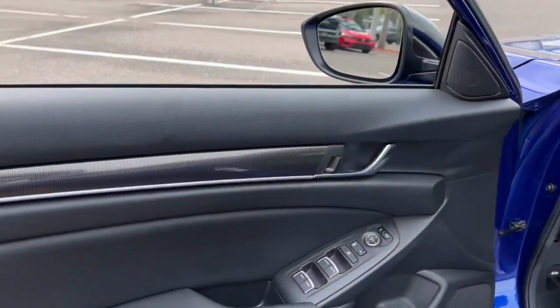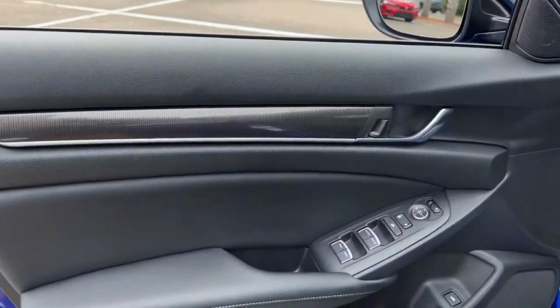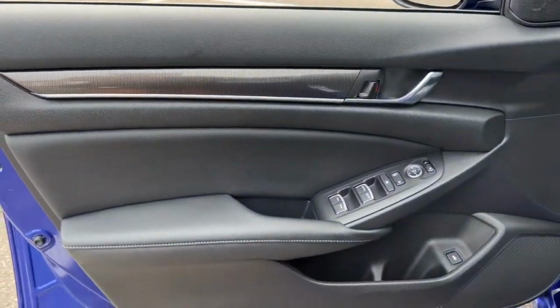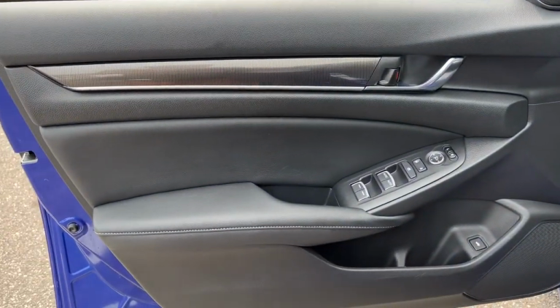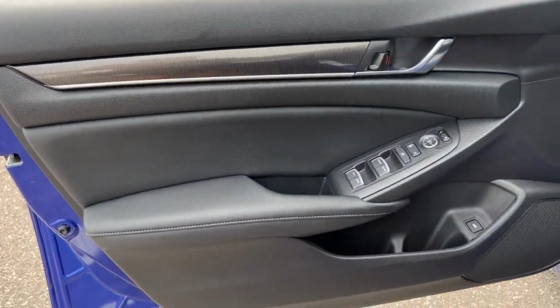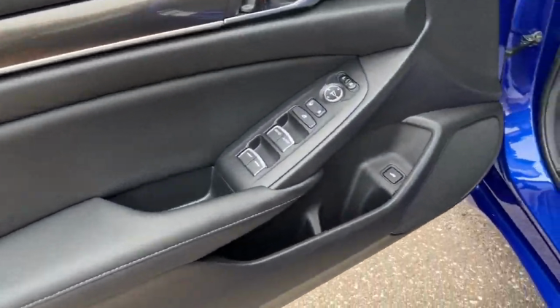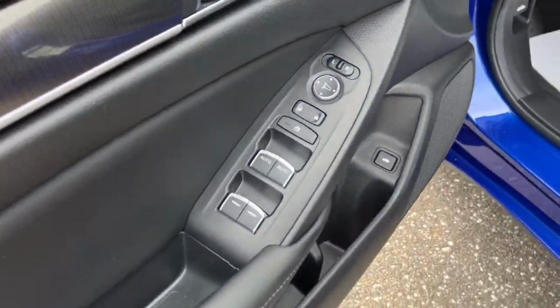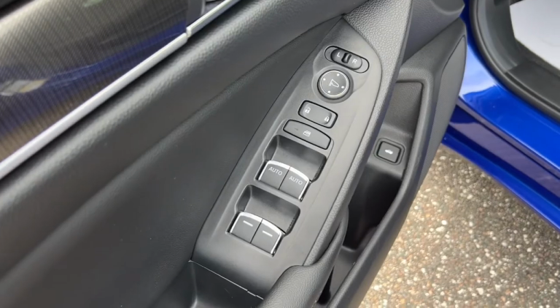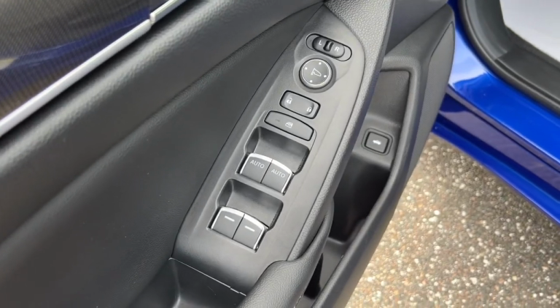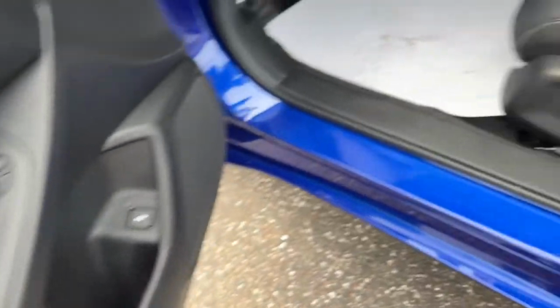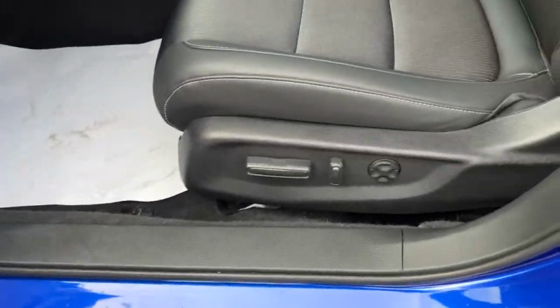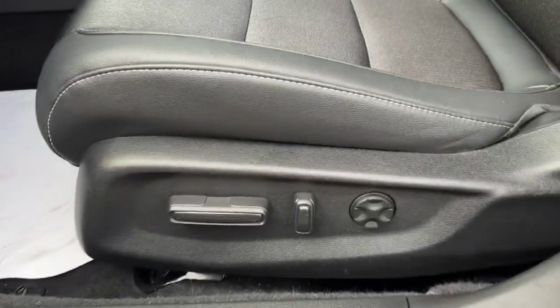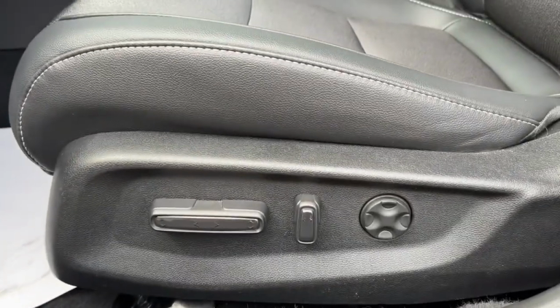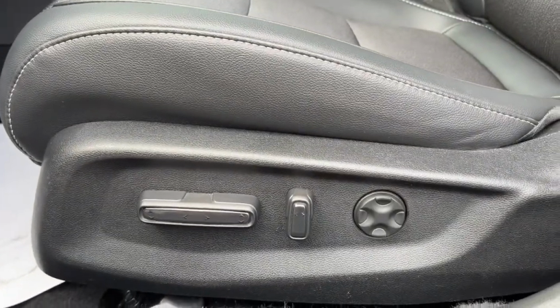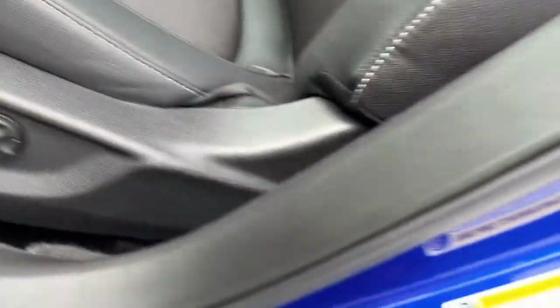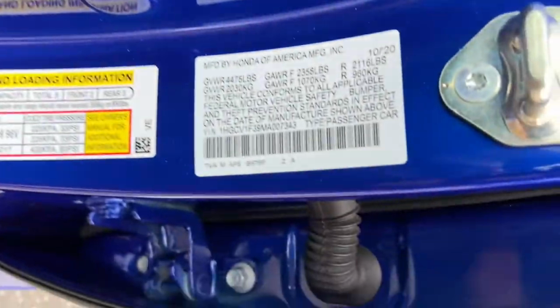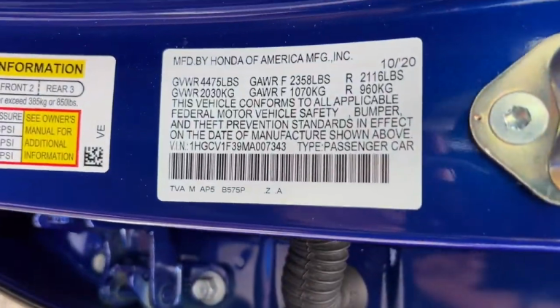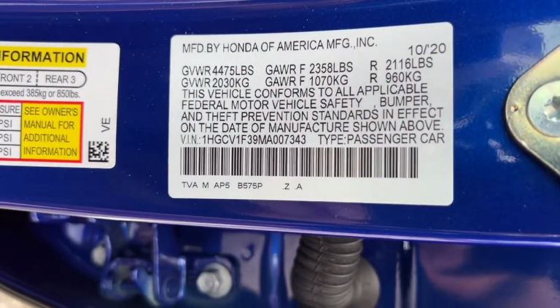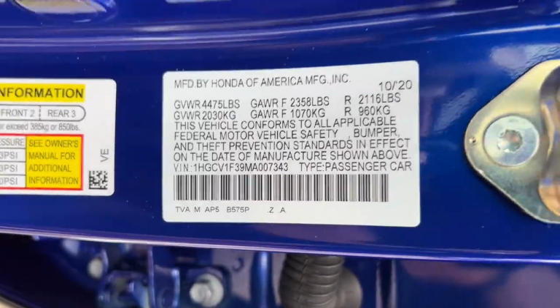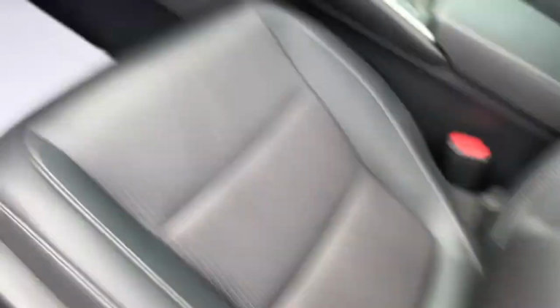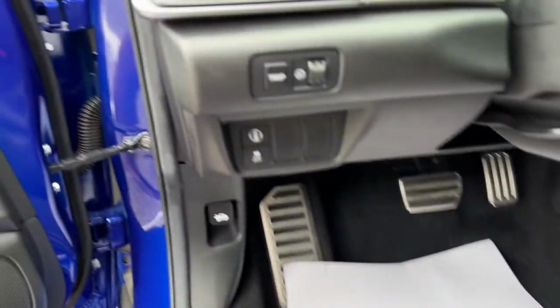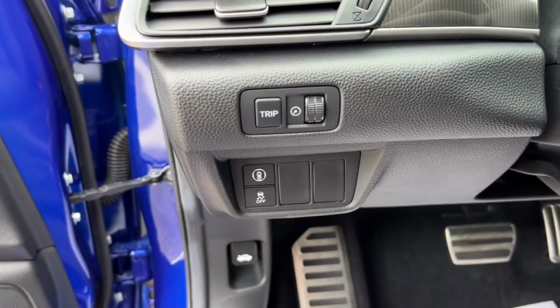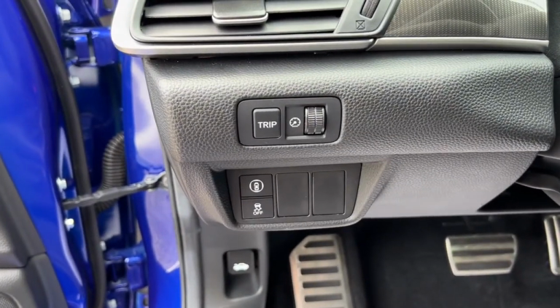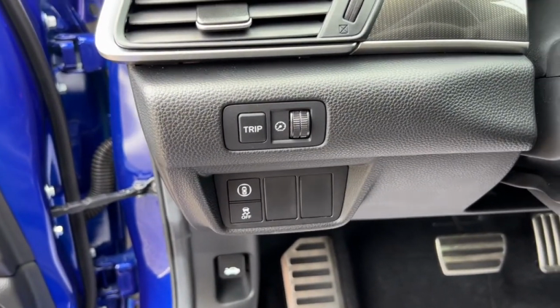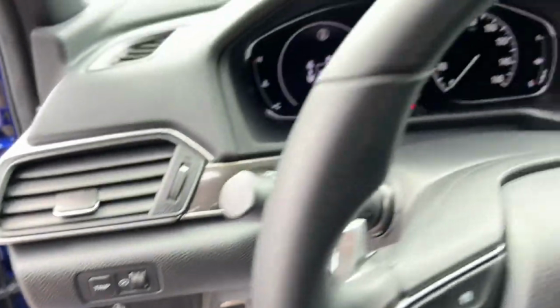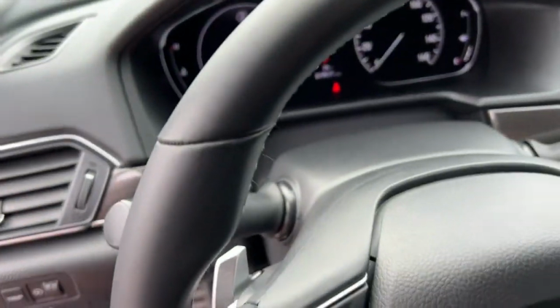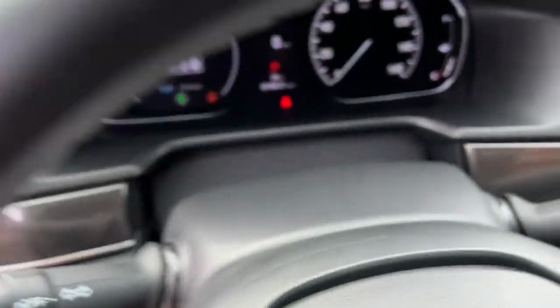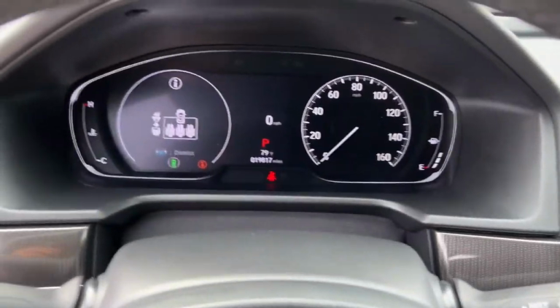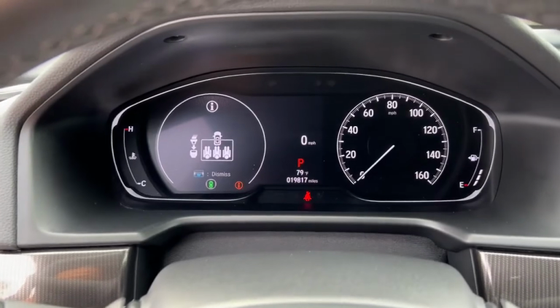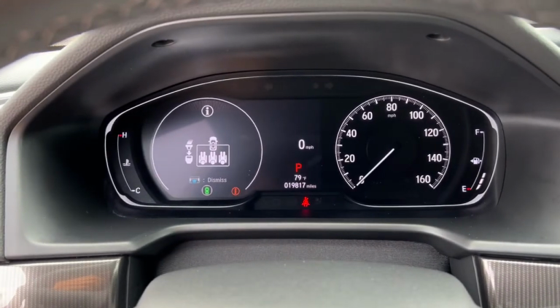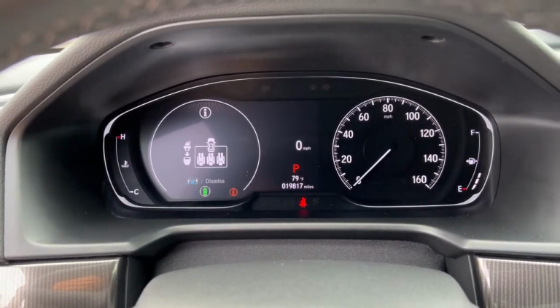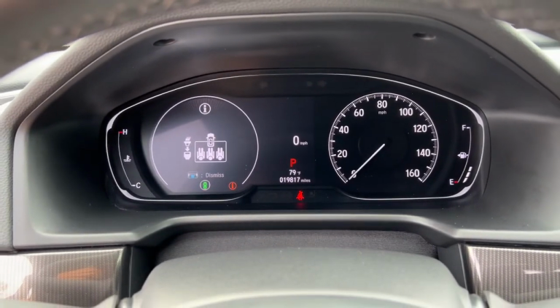The following are some of this vehicle's highlighted options: keyless entry, fog lamps, backup camera, electronic stability control, trip computer, power windows, bucket seats, four-wheel disc brakes, and power steering.